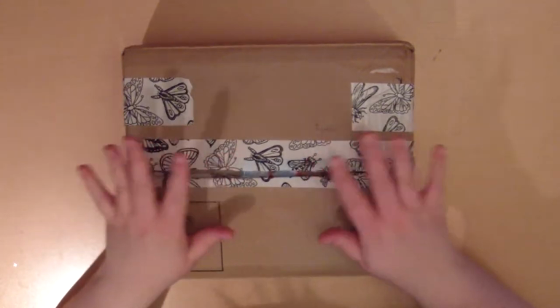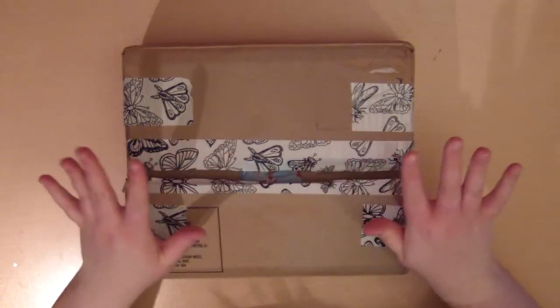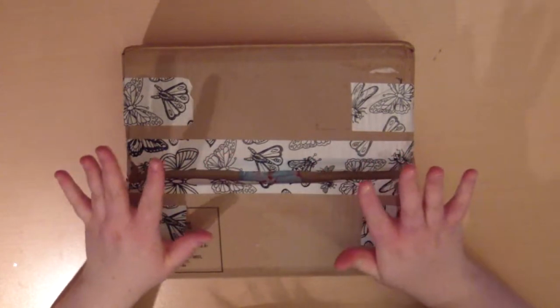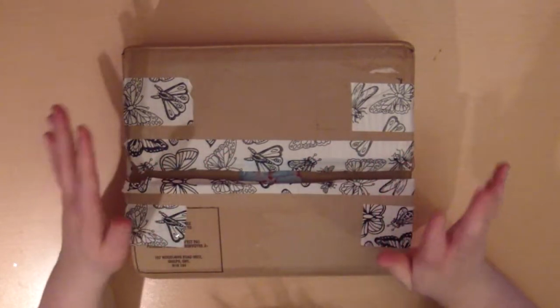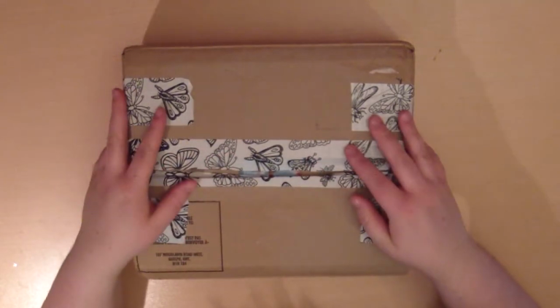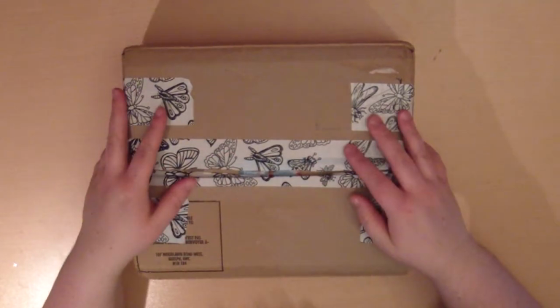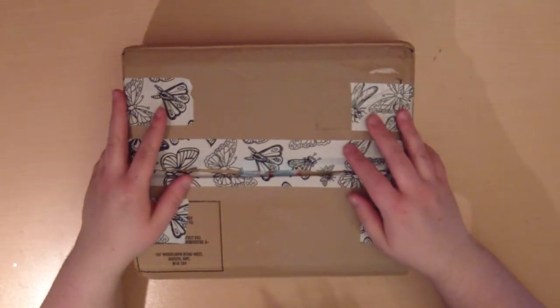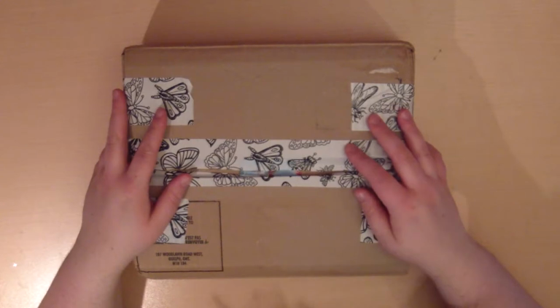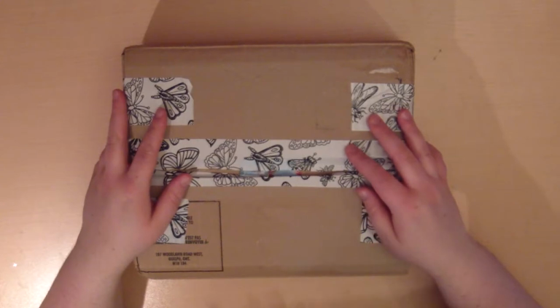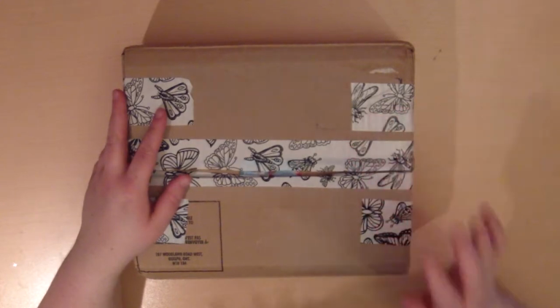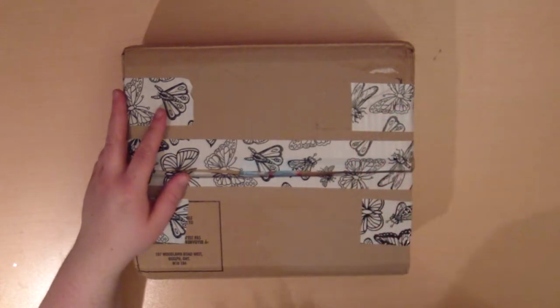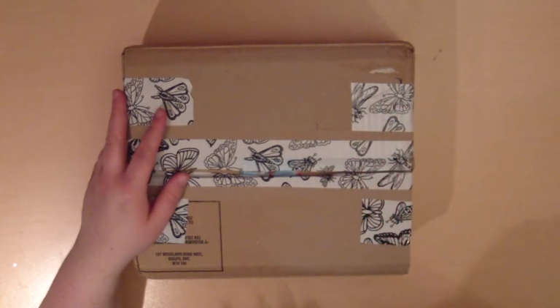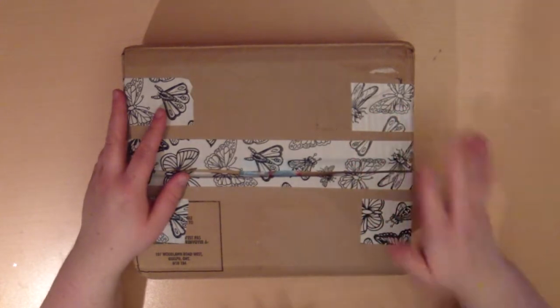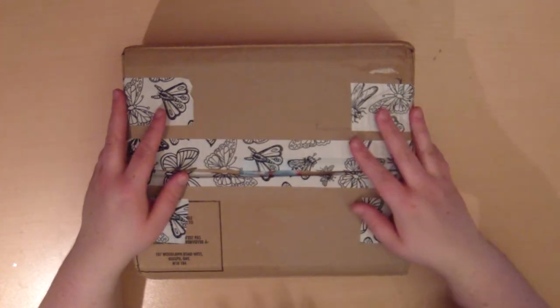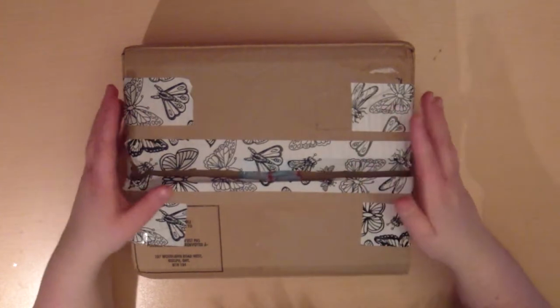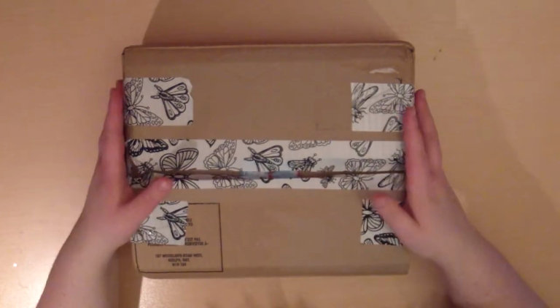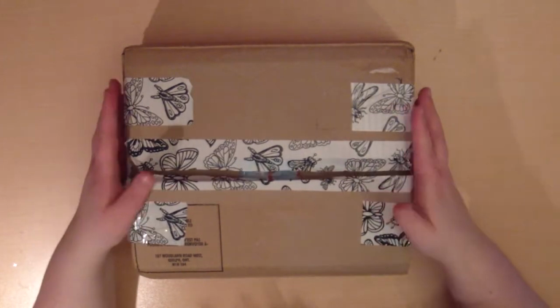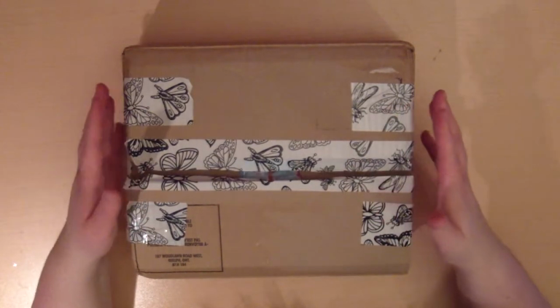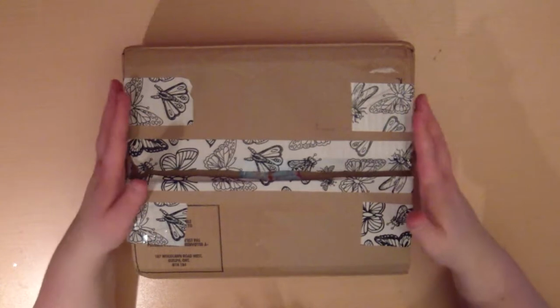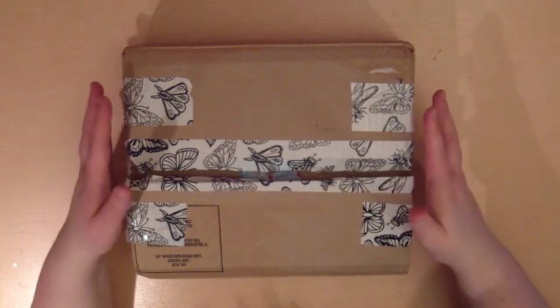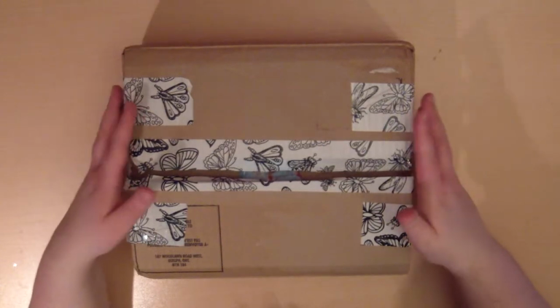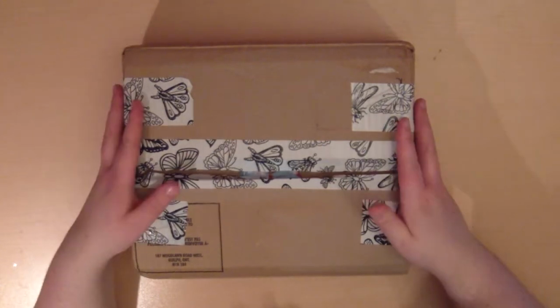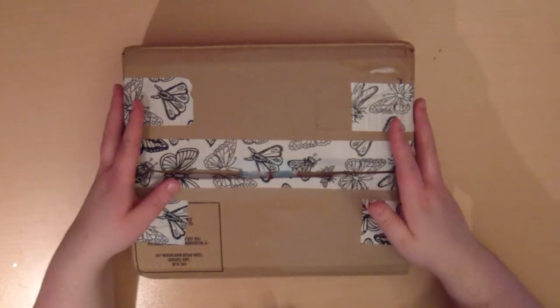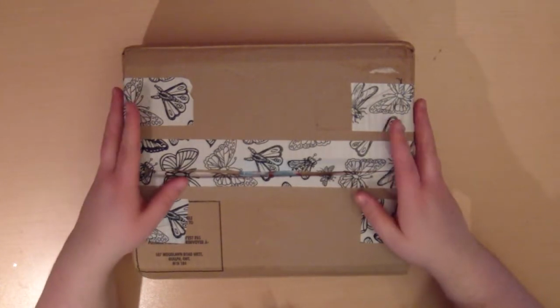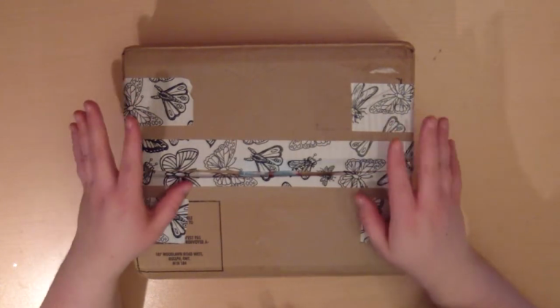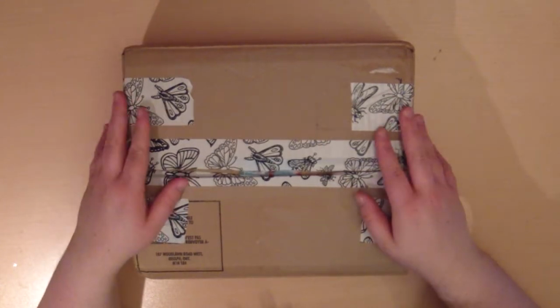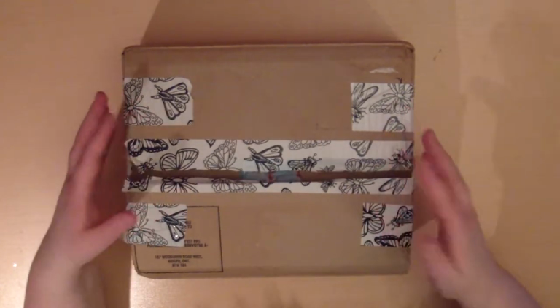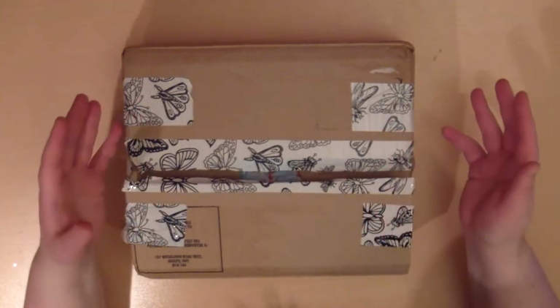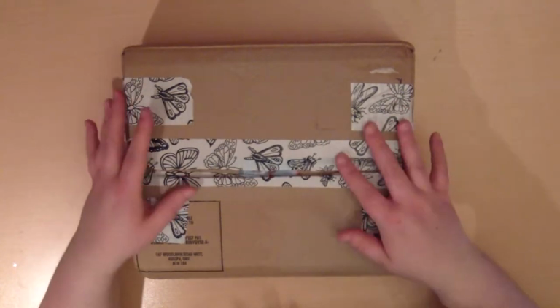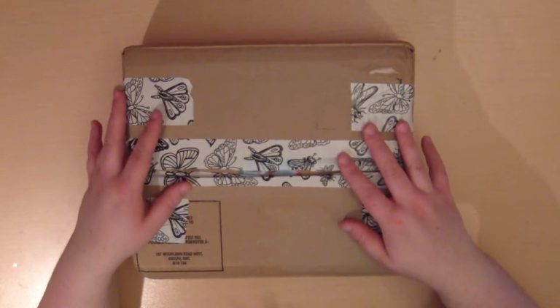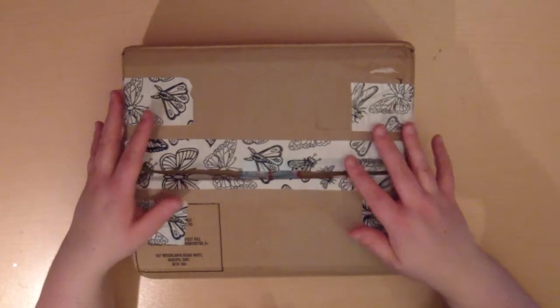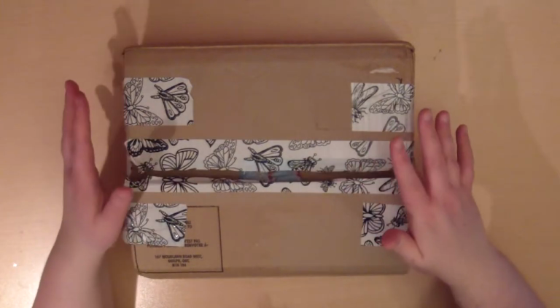Hello everyone, it's Matilda here, and today I thought I would make a video when I unbox this package that I got. Since I got it today, I thought I would have to do it right away.